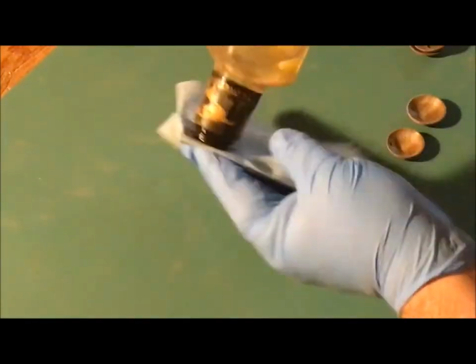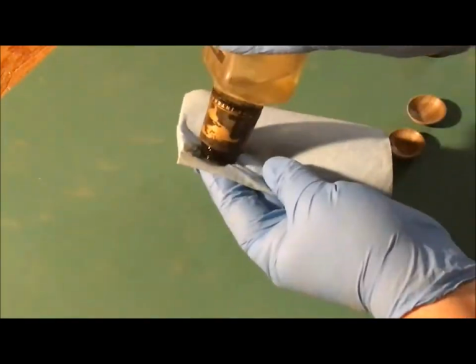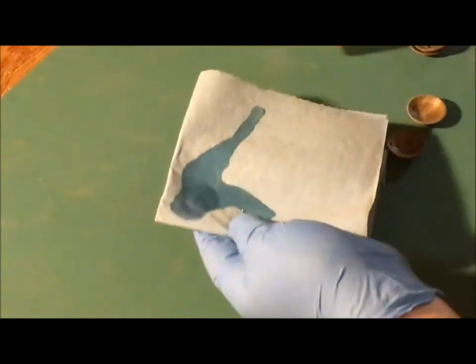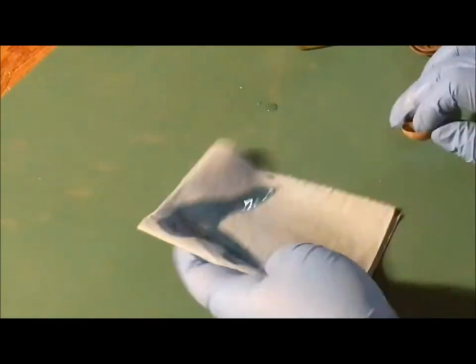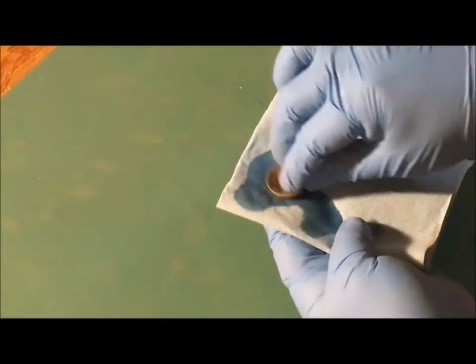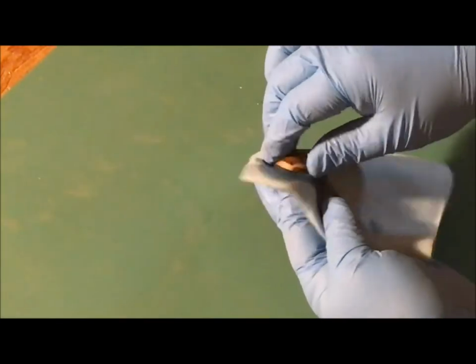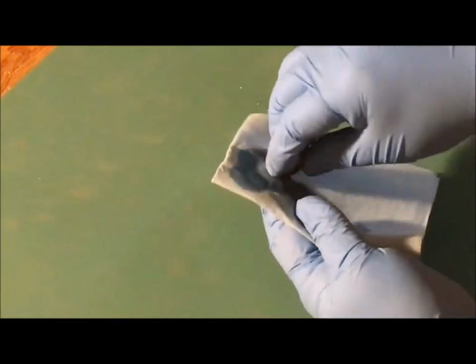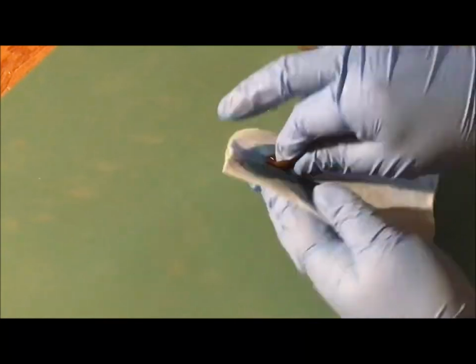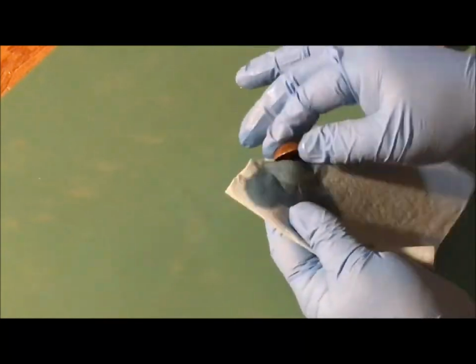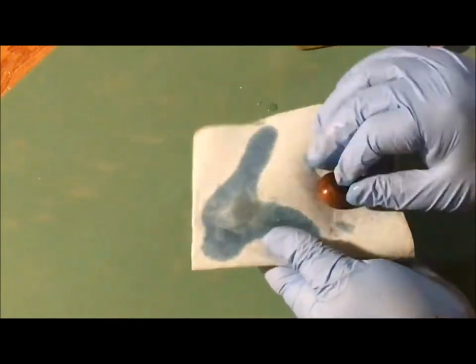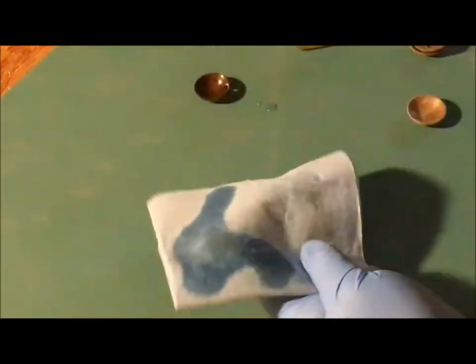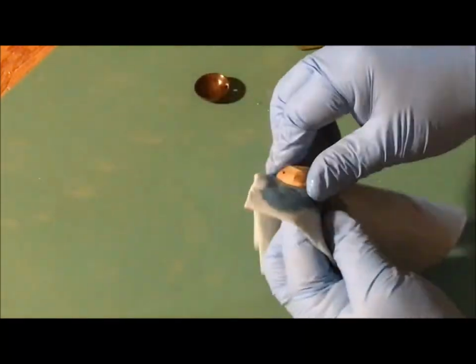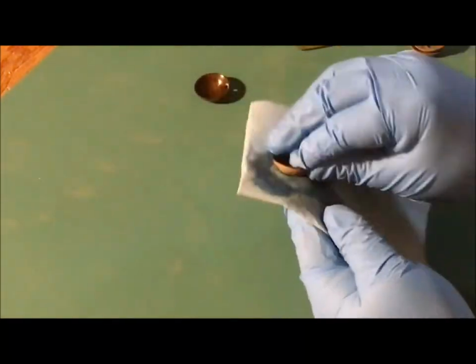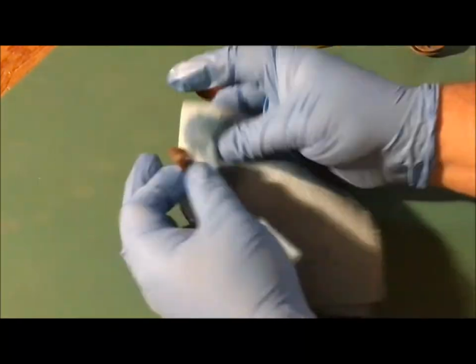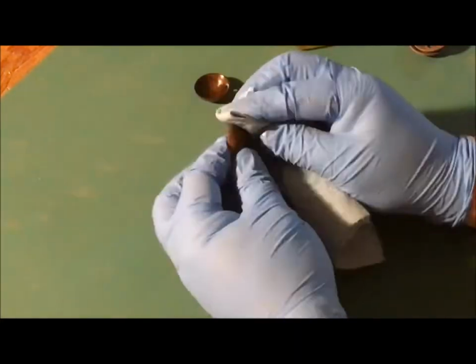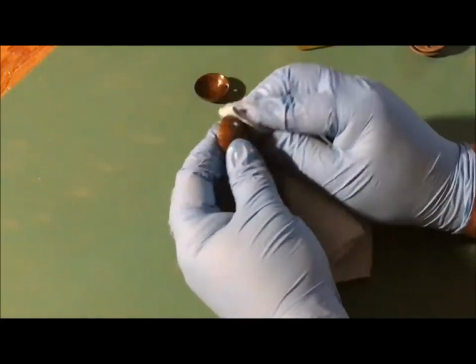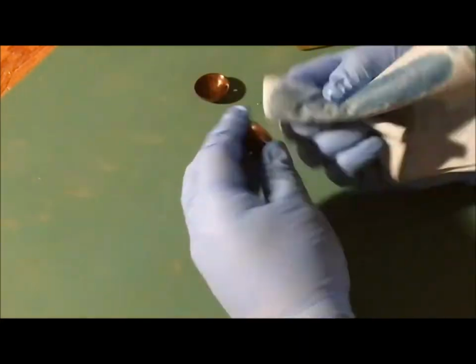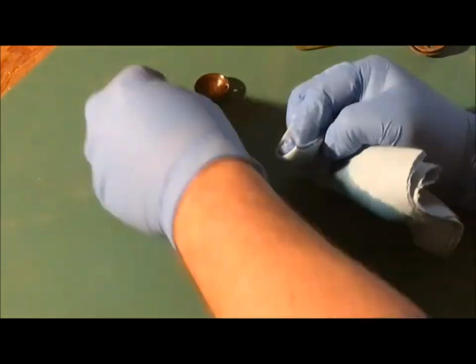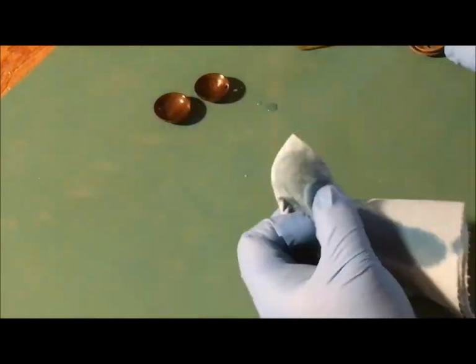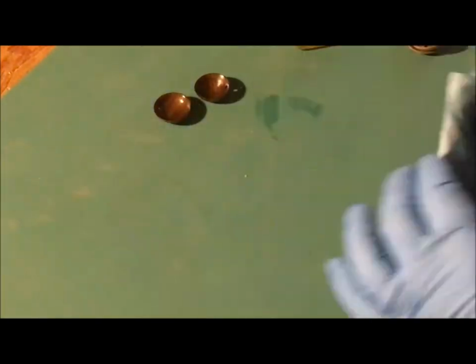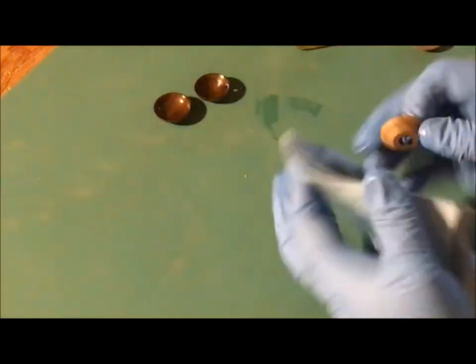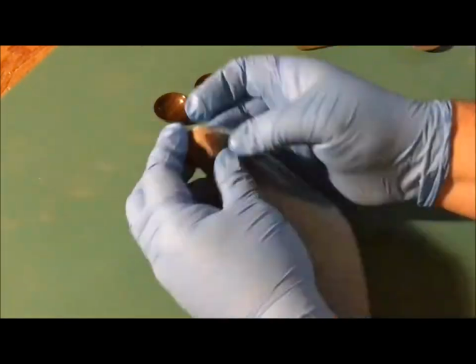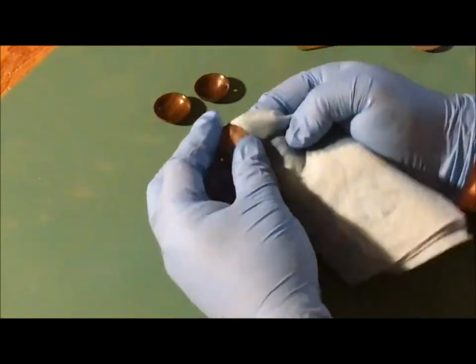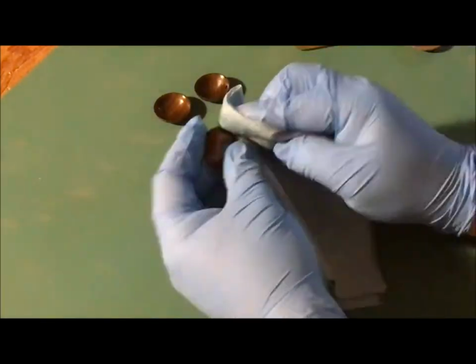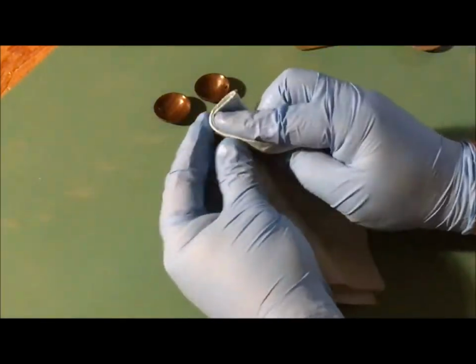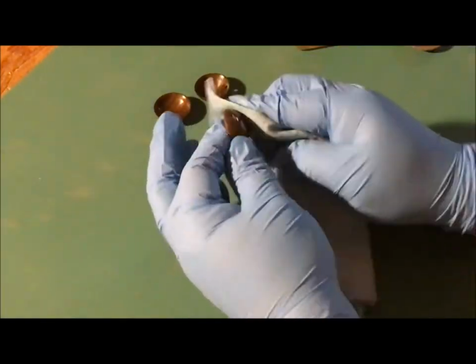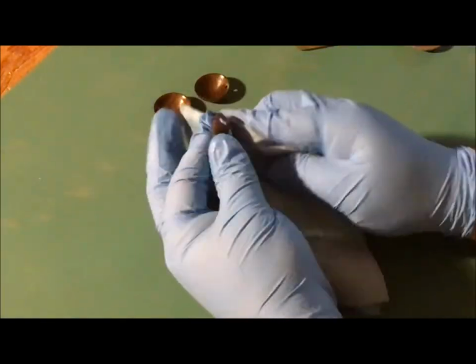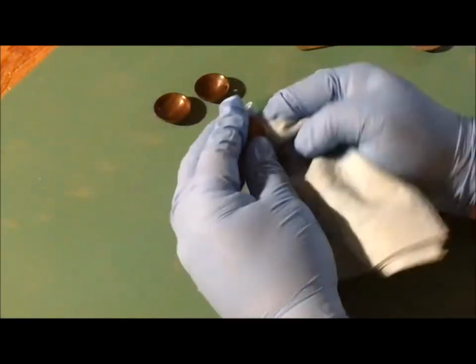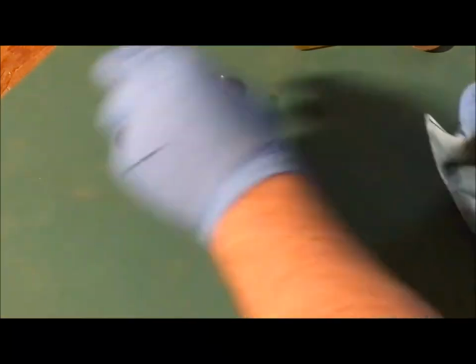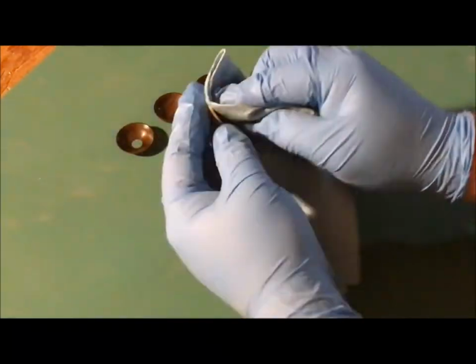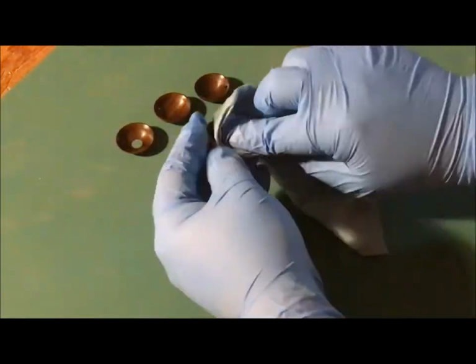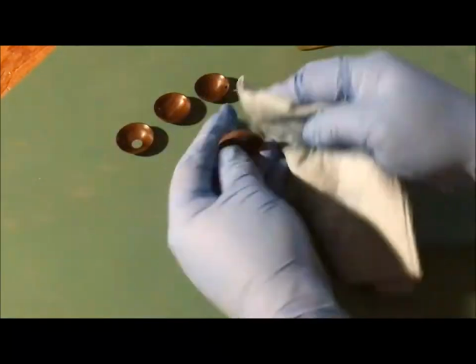With walnut it's good to finish it up with walnut oil. I'm really only going to put one coat on — I think that's all I'll need. Just slather those up with walnut oil.